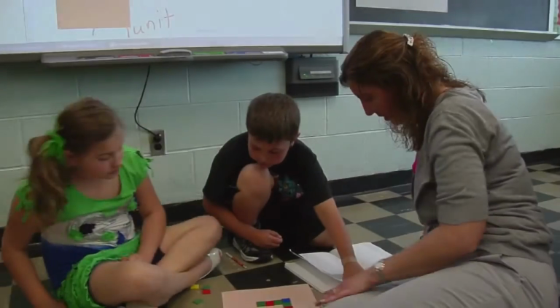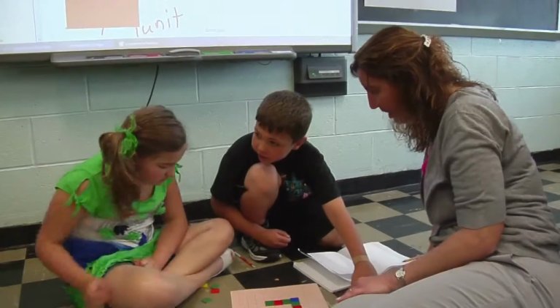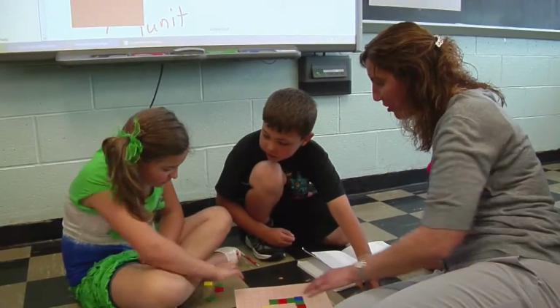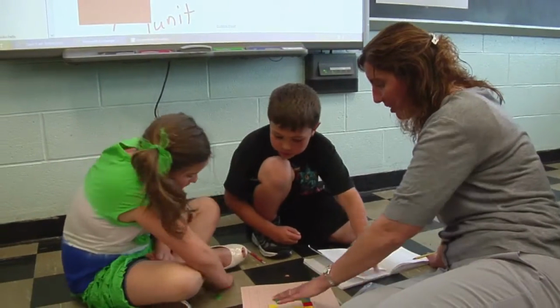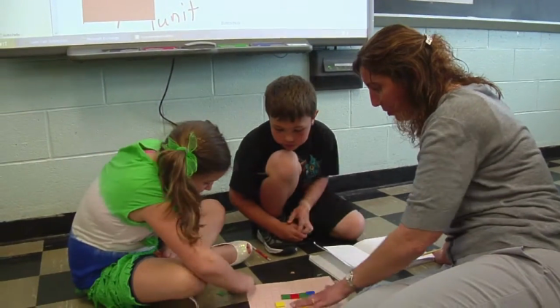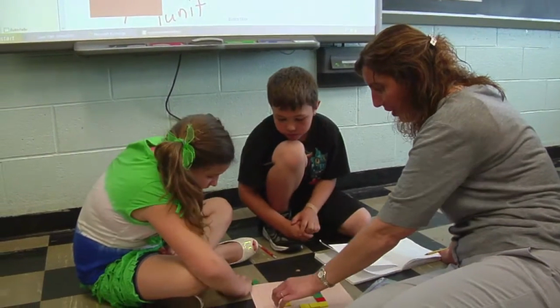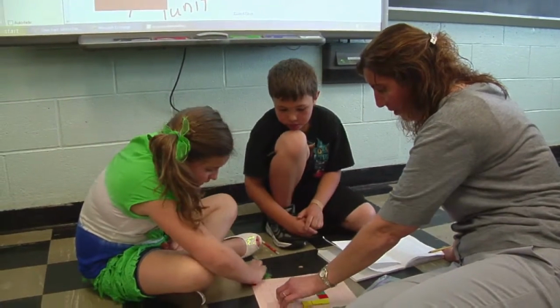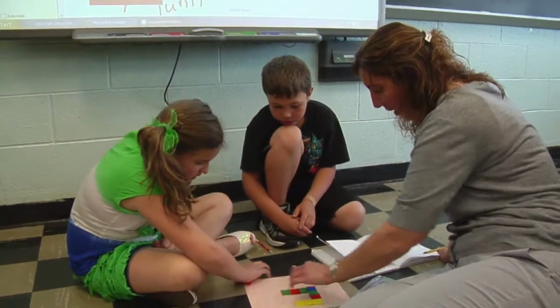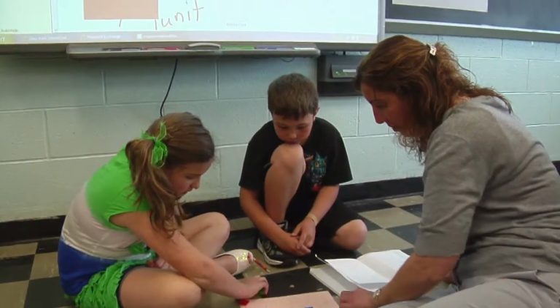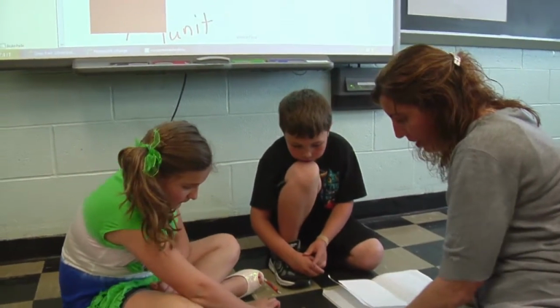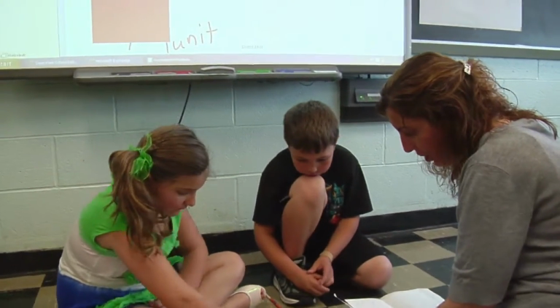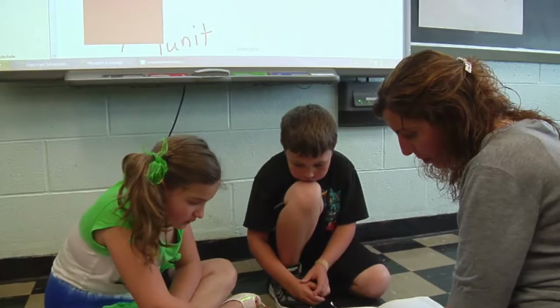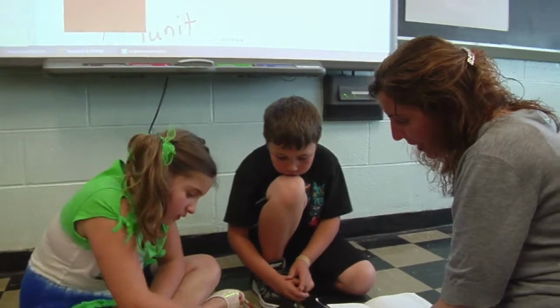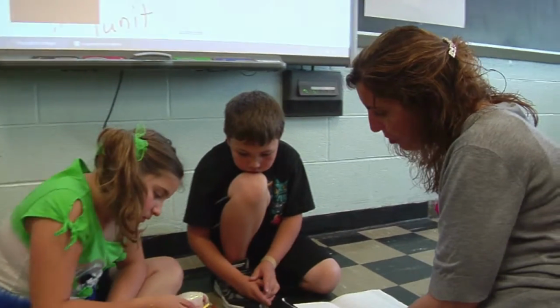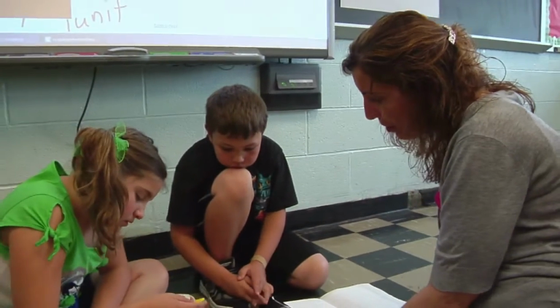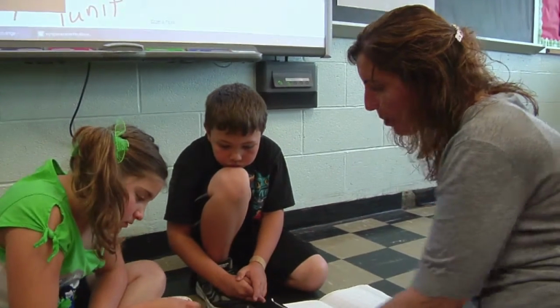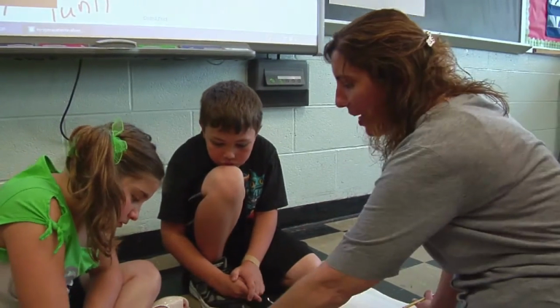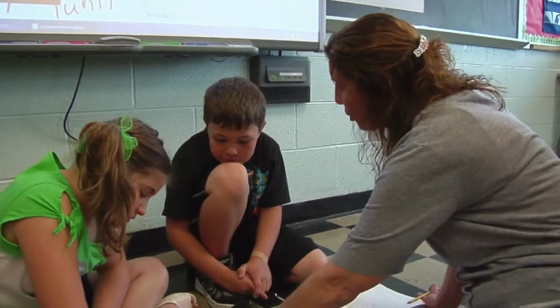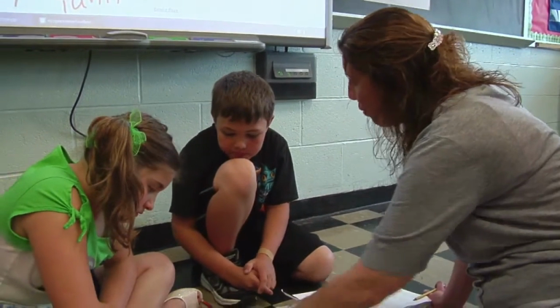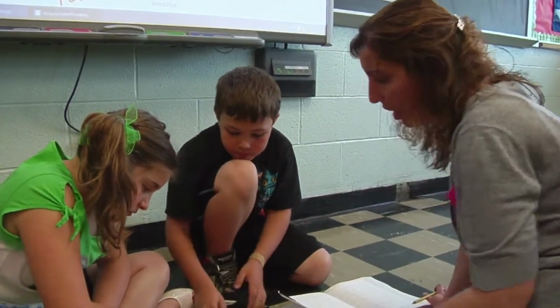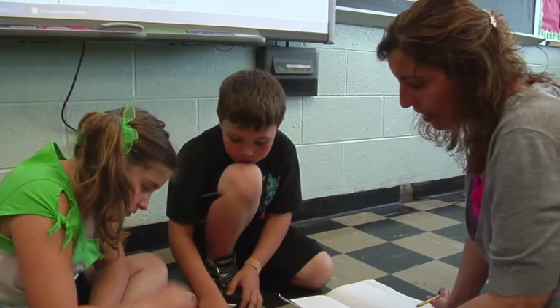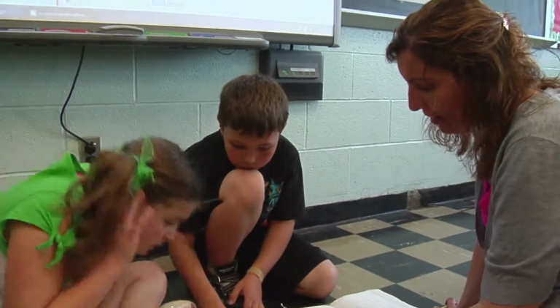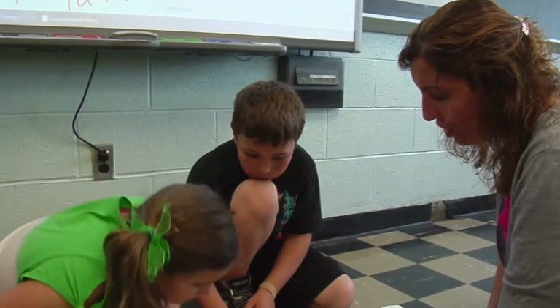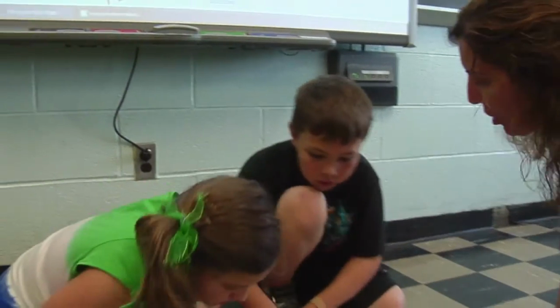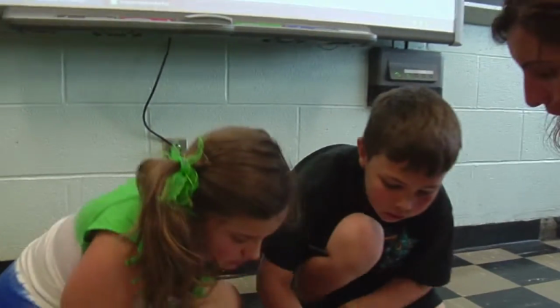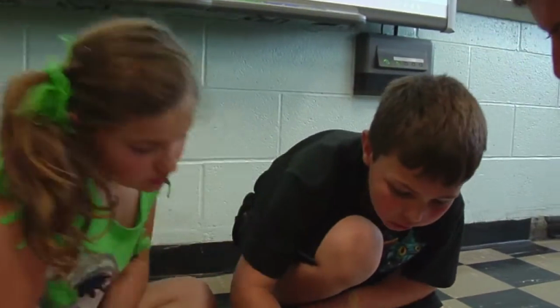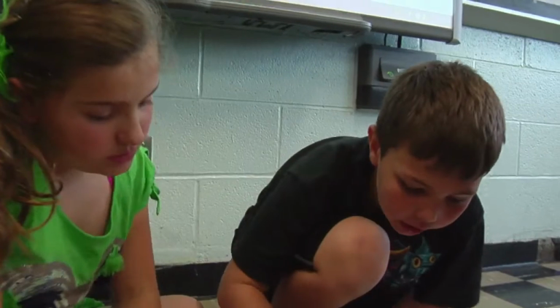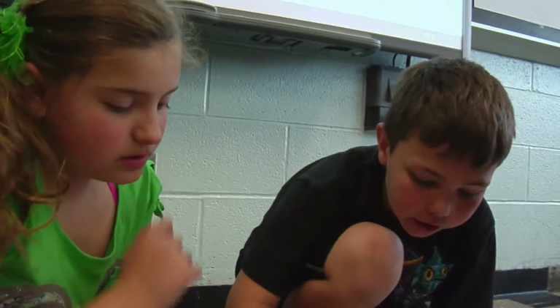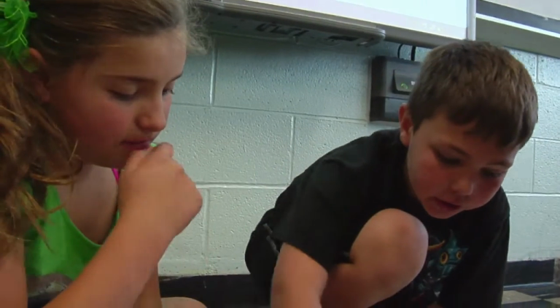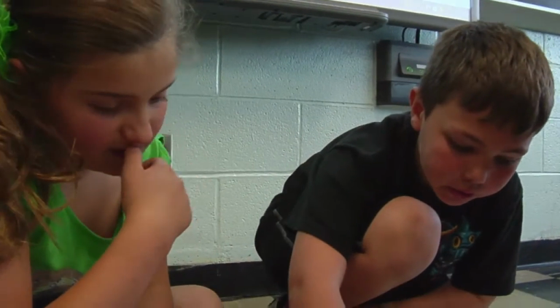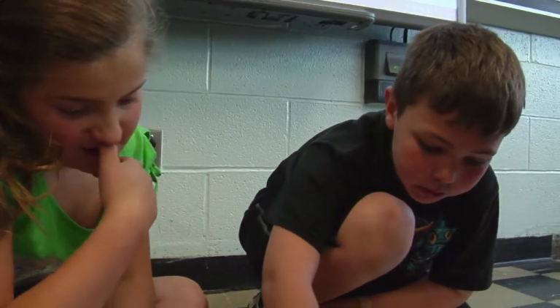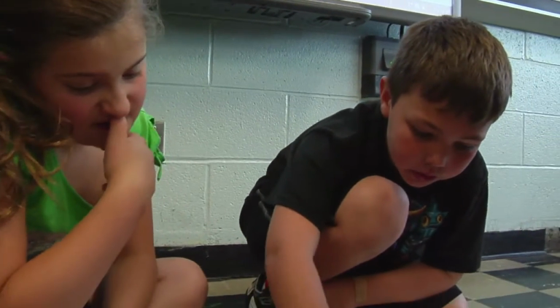Okay, Sam and Chris, let's see where we're at. So count your perimeter — tell me what we have so far. Count the edges for me. Who wants to count? Chris is going to count? Okay, you want to use your finger to point. Go ahead.